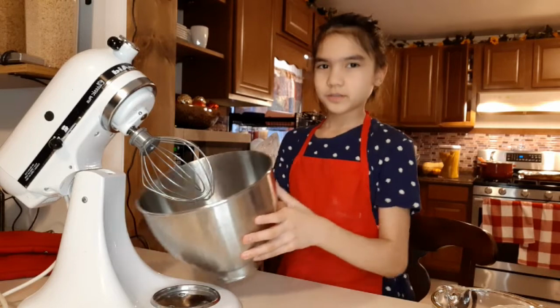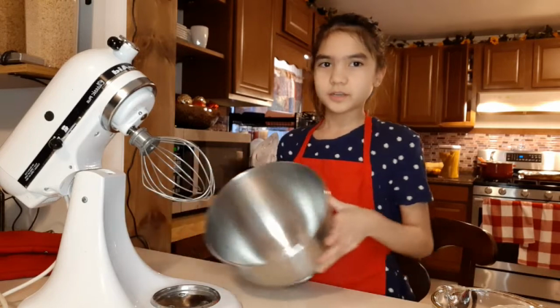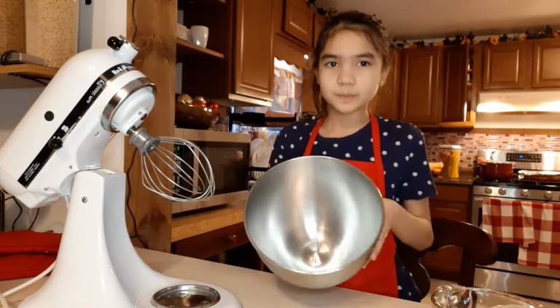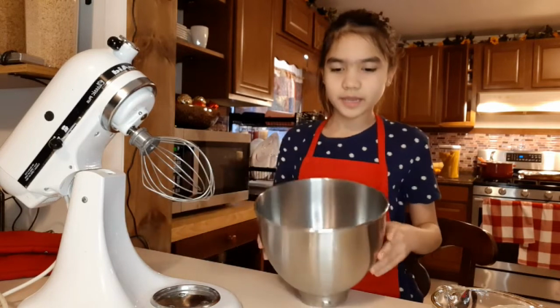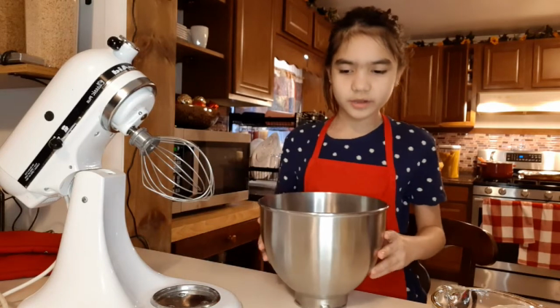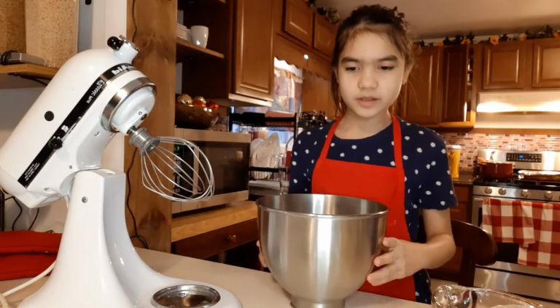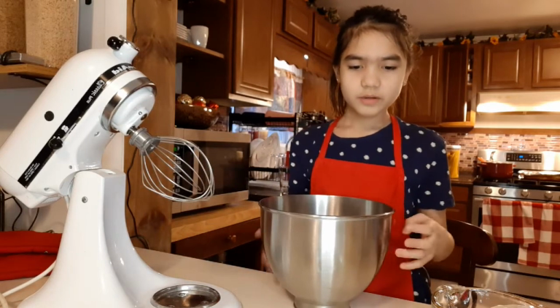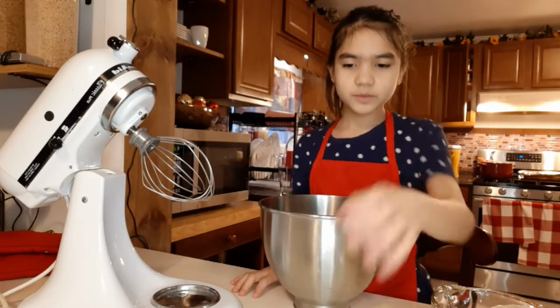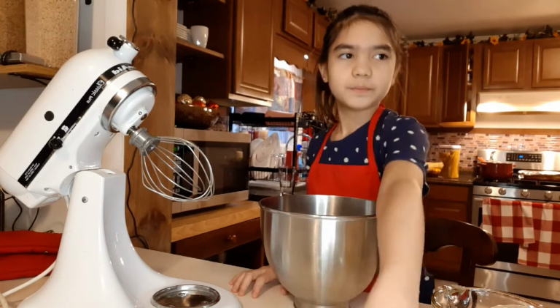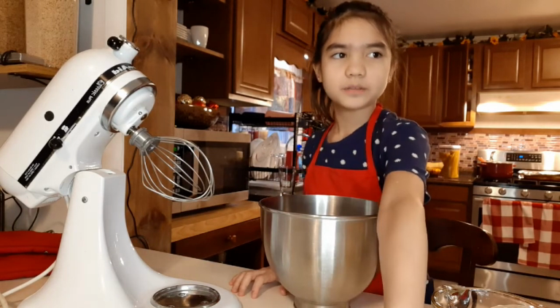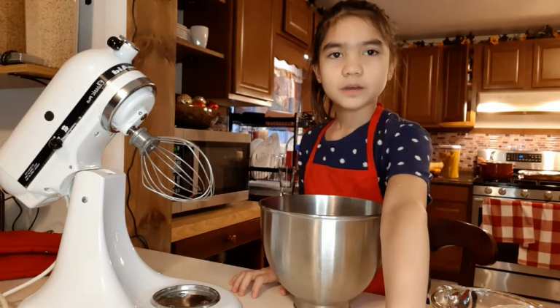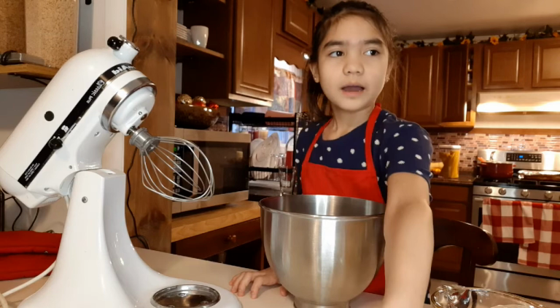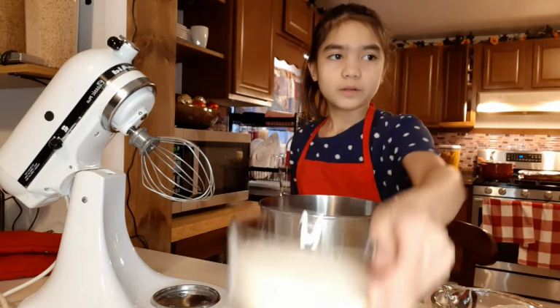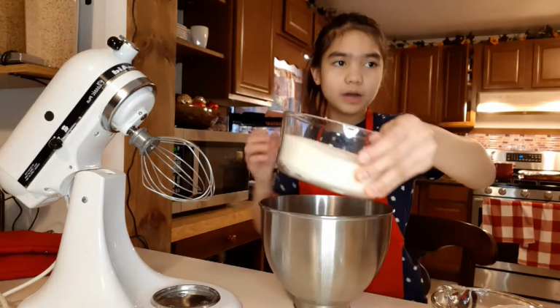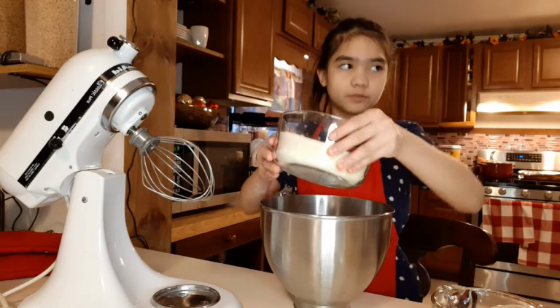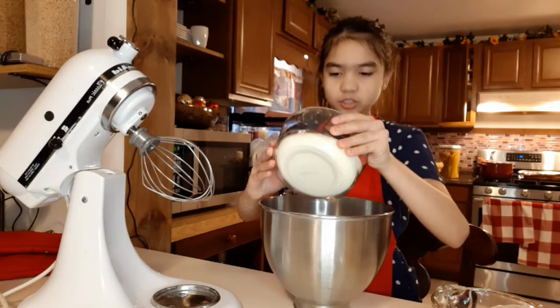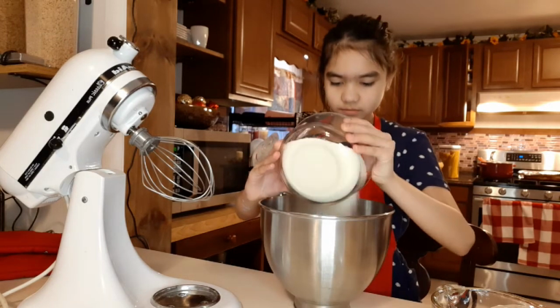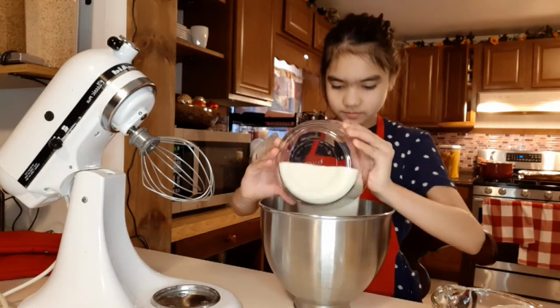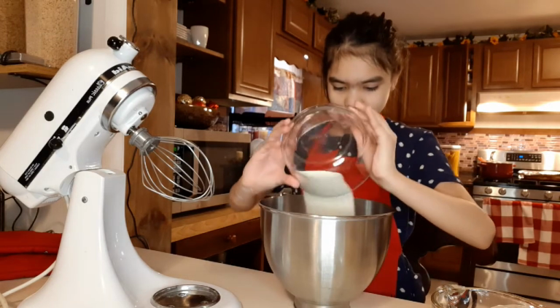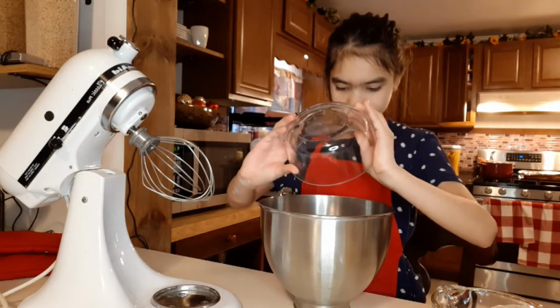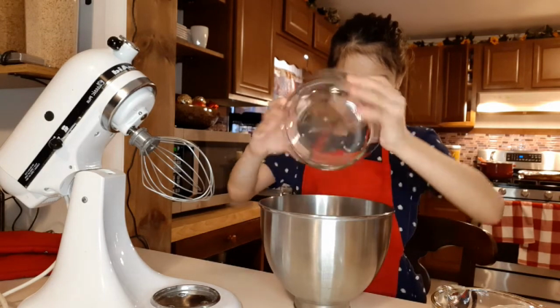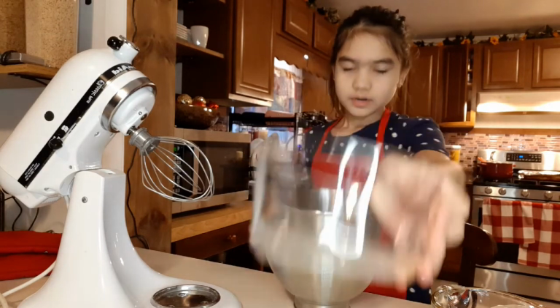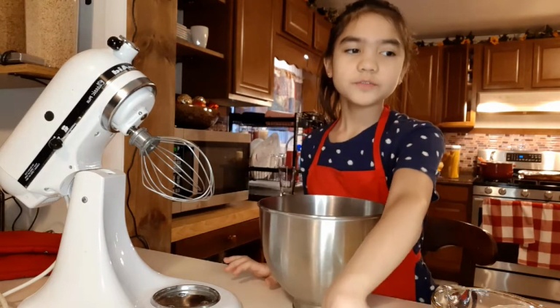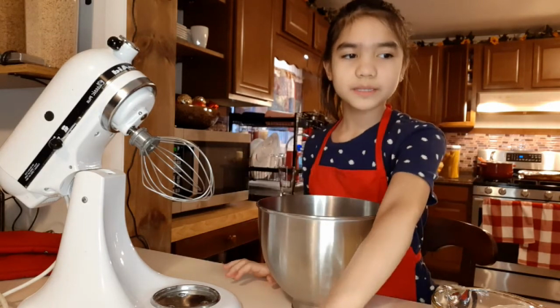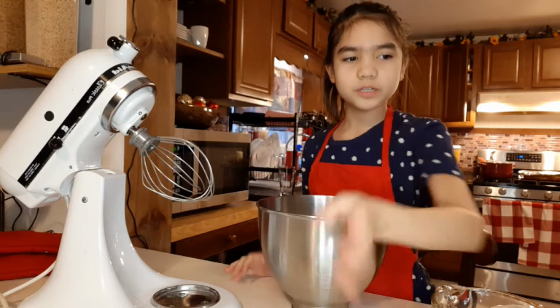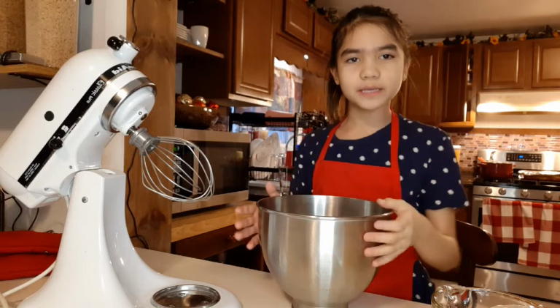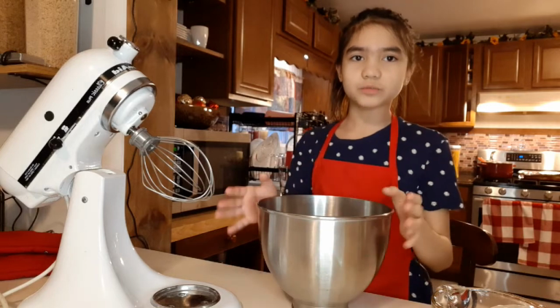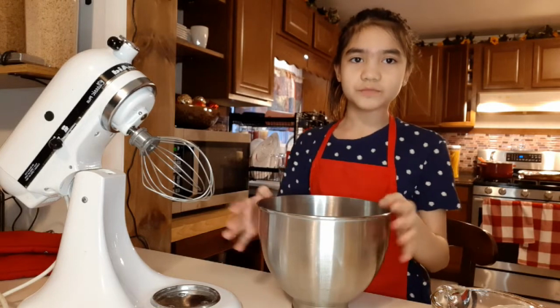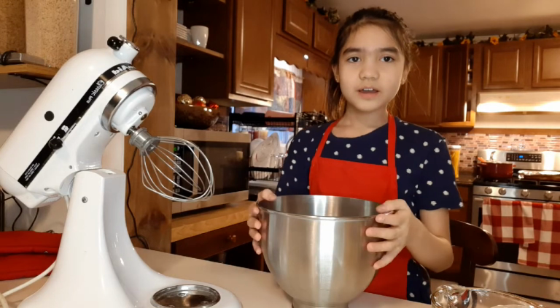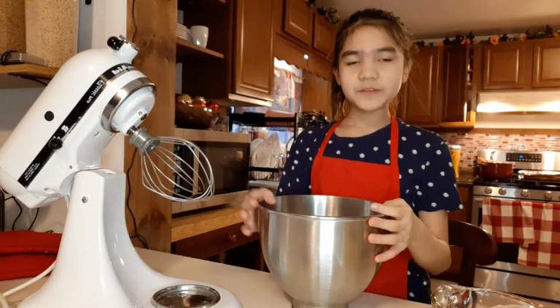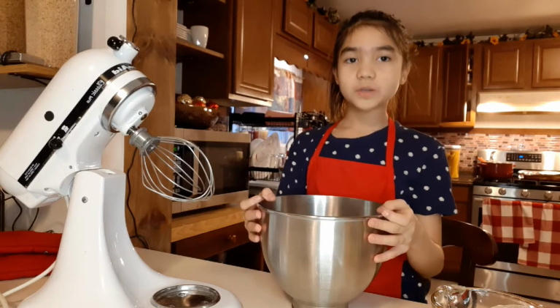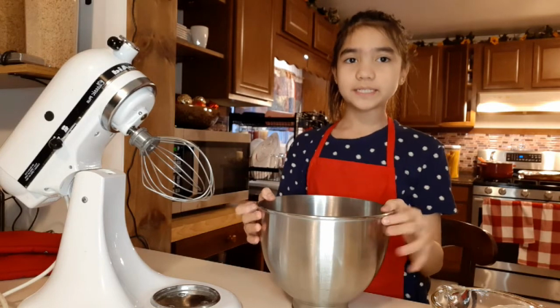So now I have our electric mixer. You're going to use this bowl that it came with, and then first we're going to put our two cups of white sugar. I also forgot to mention you need to bake it at 350 degrees.